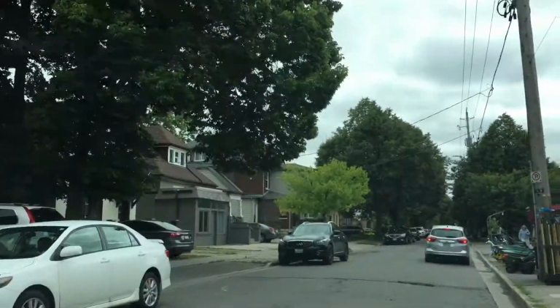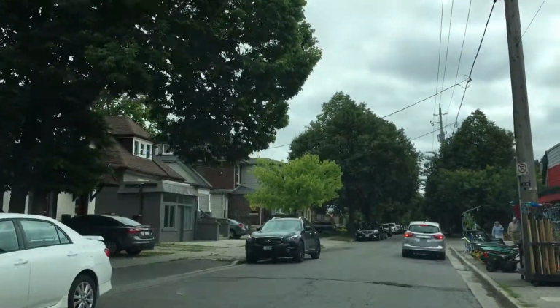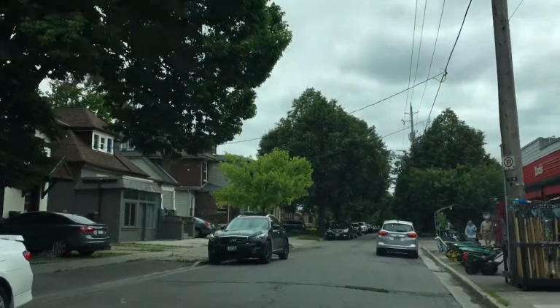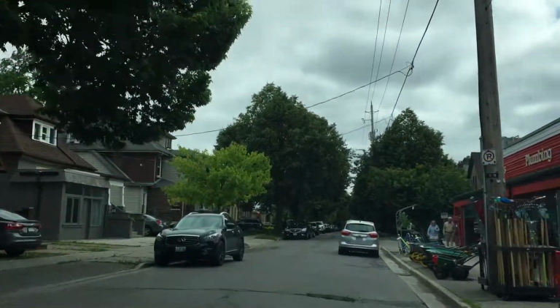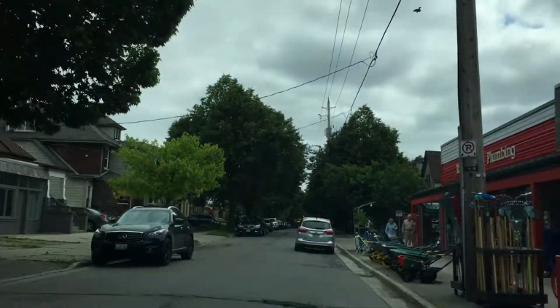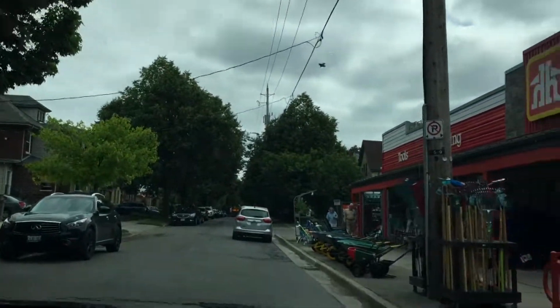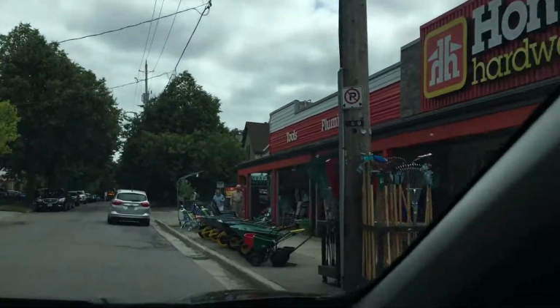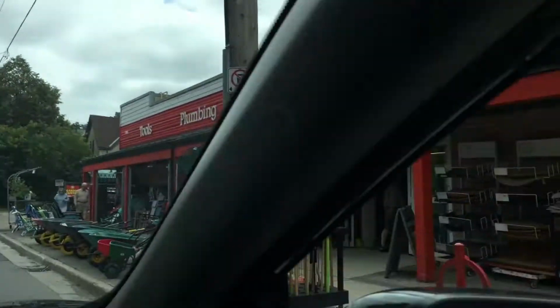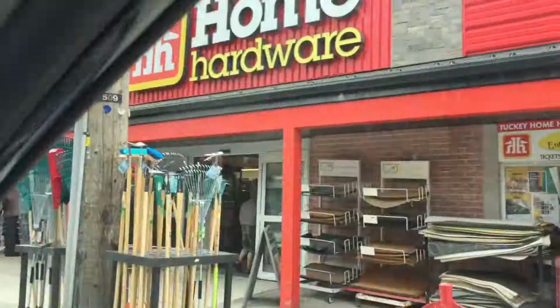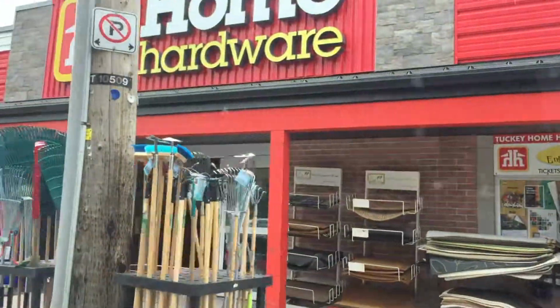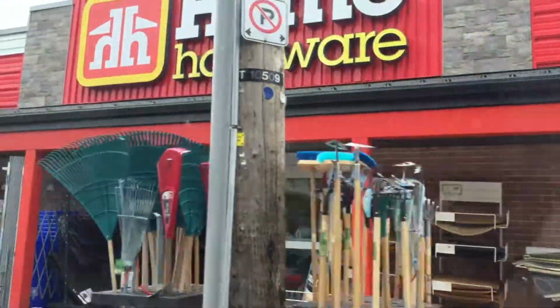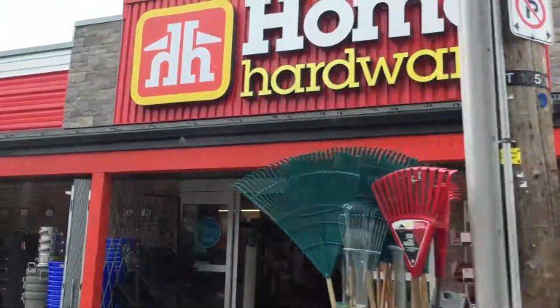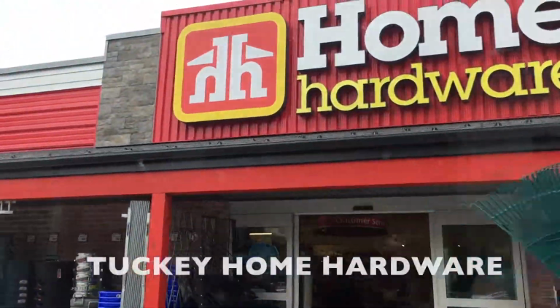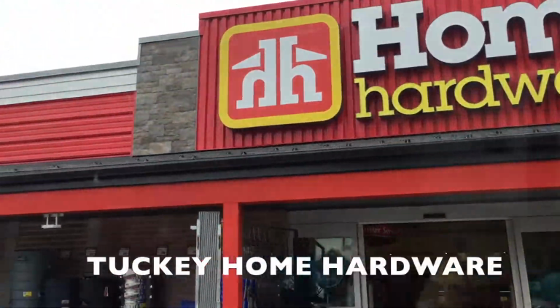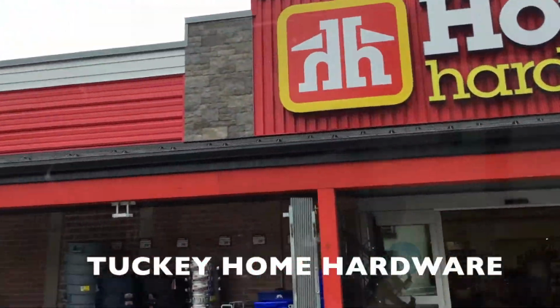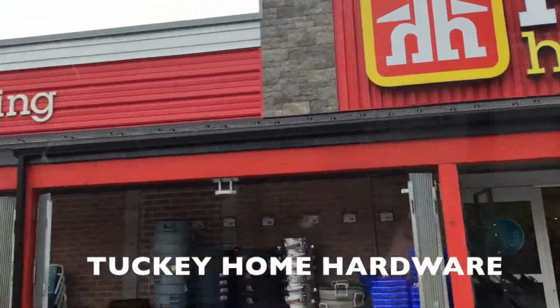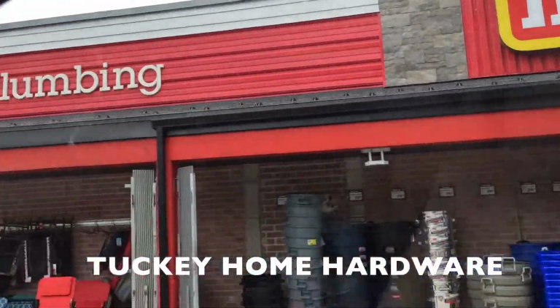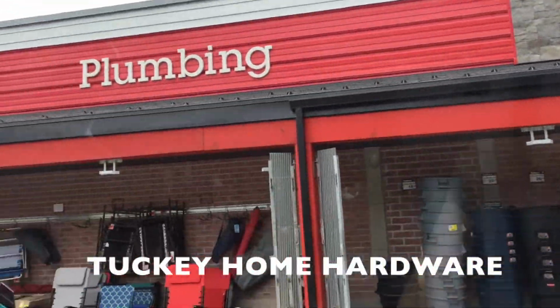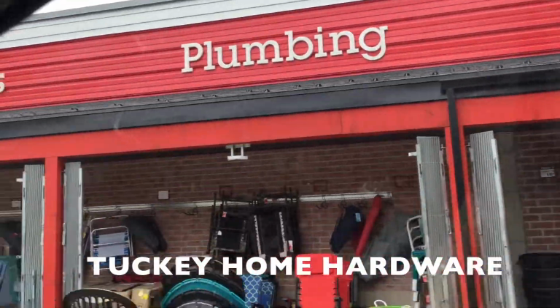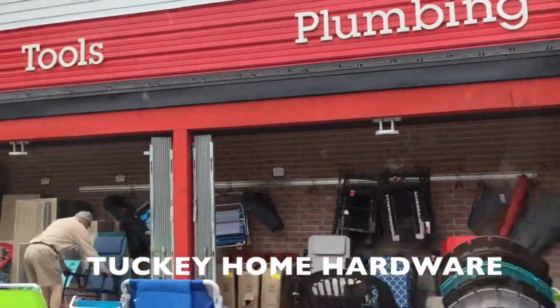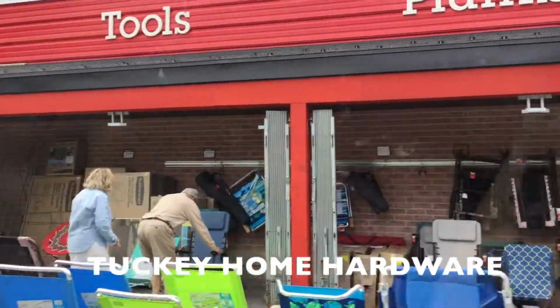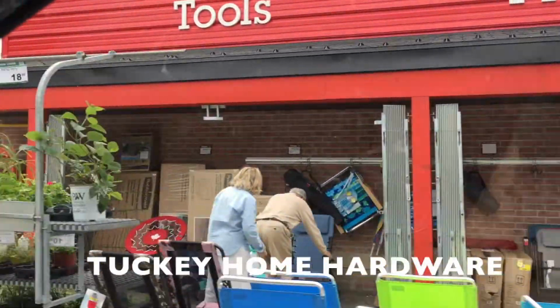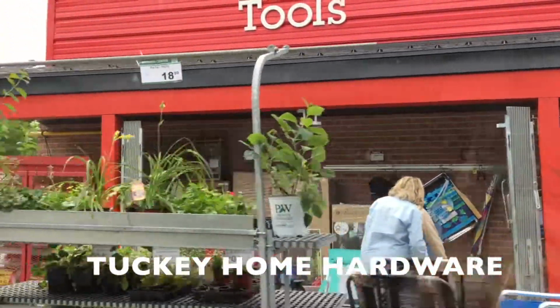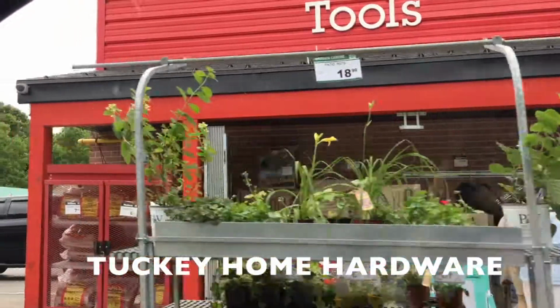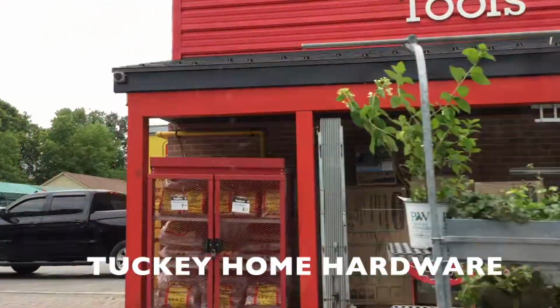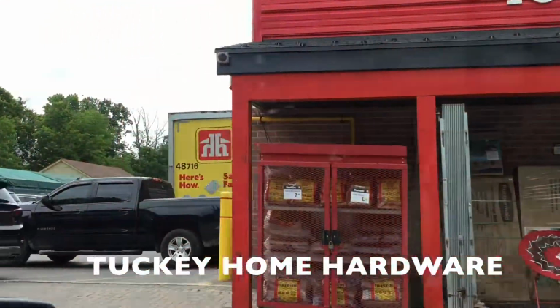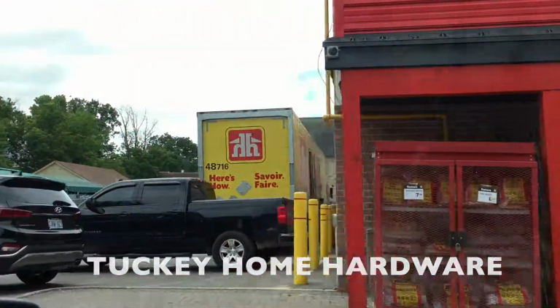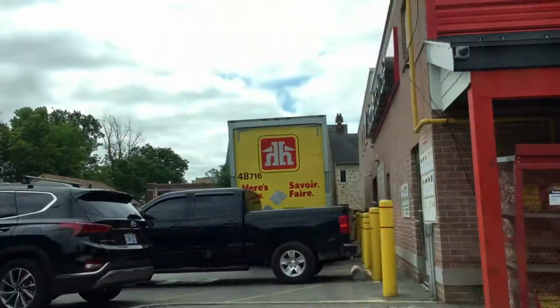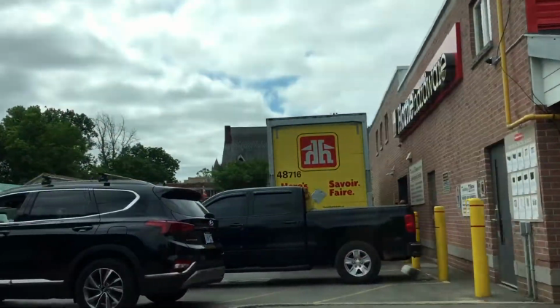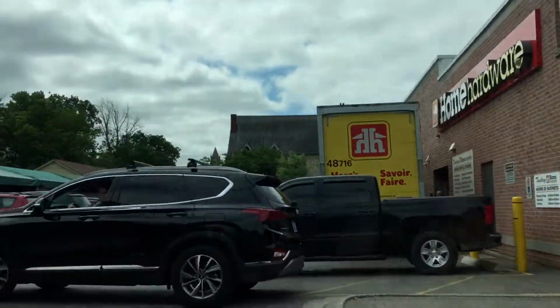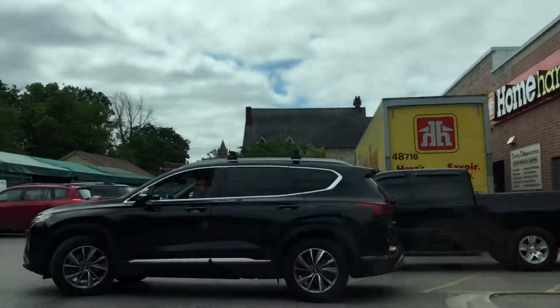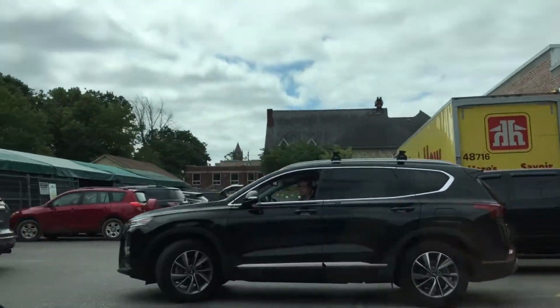Tucker's Home Hardware right here has been there forever. You'll hear advertisements for them — and with the space they're allowed, it's amazing how much they can put in.